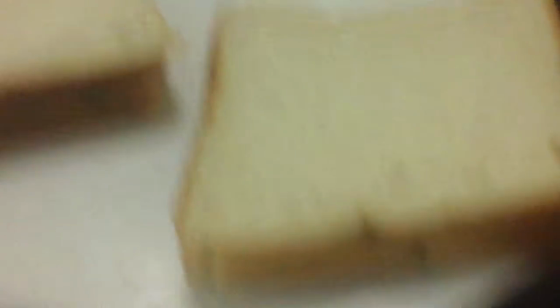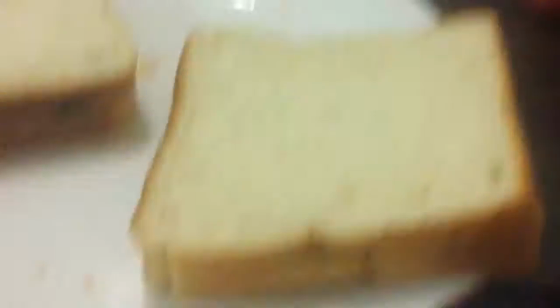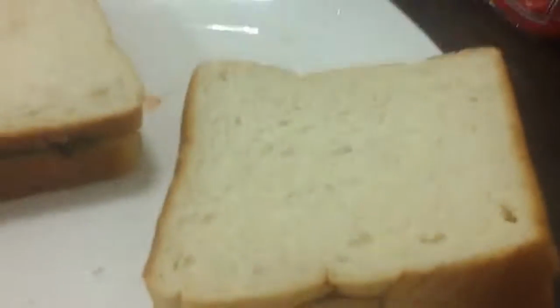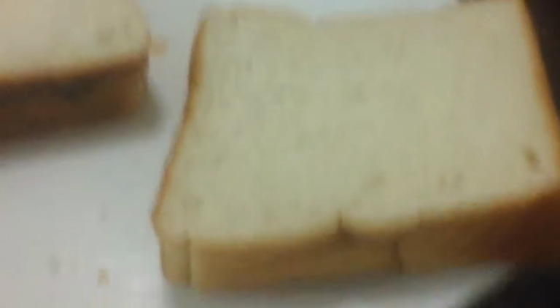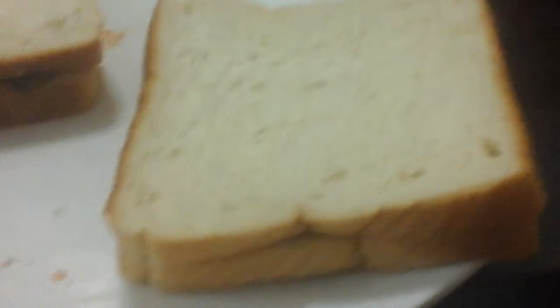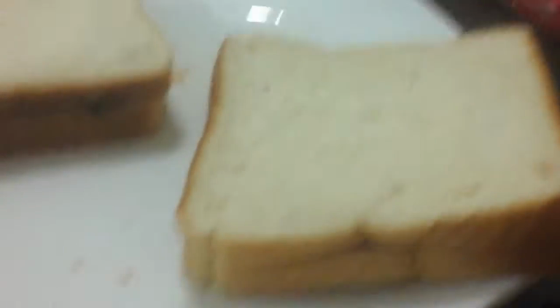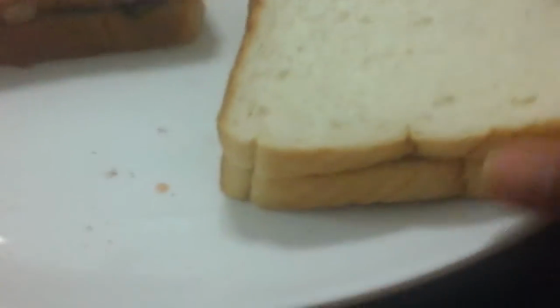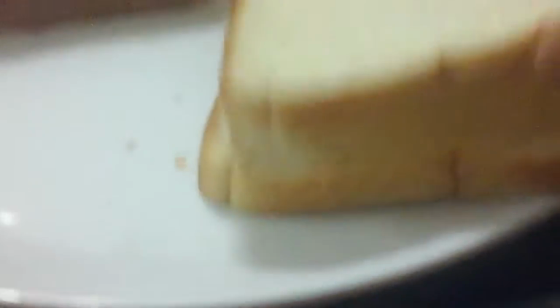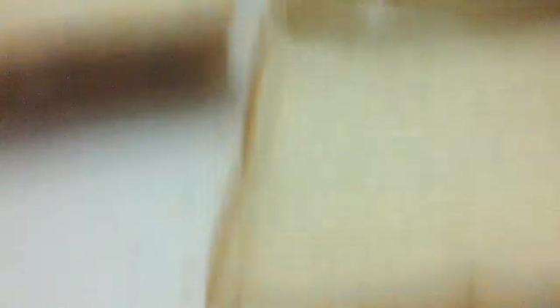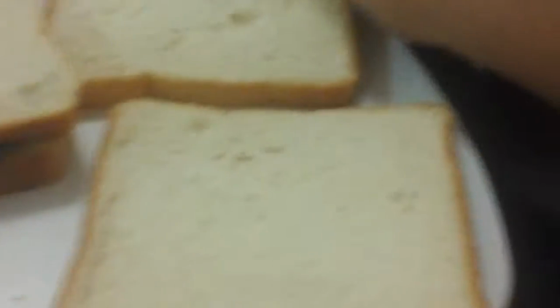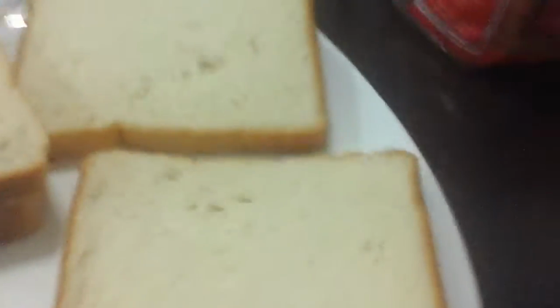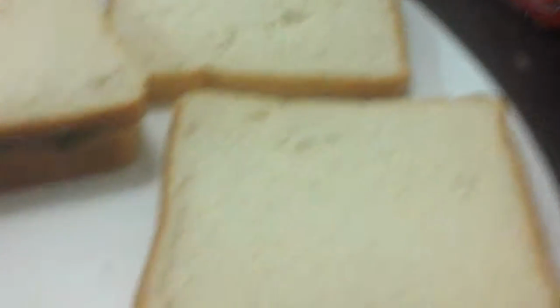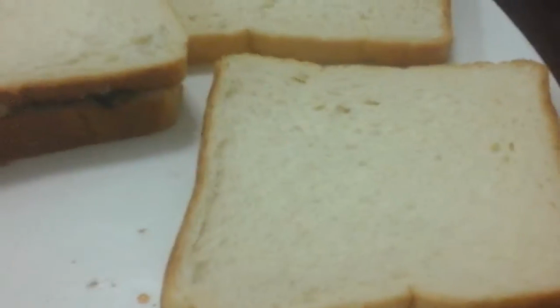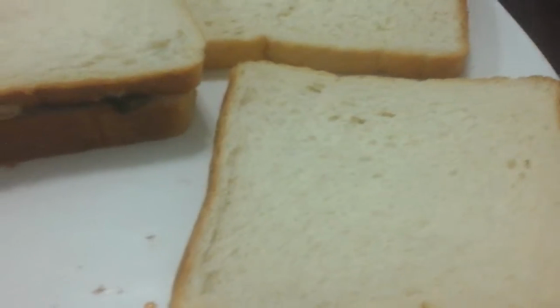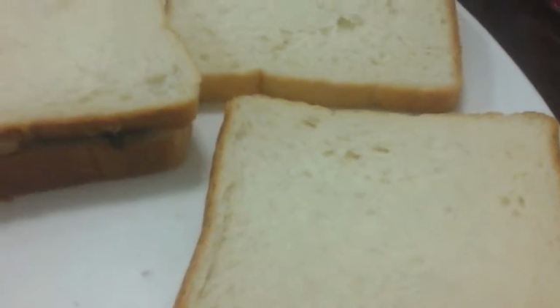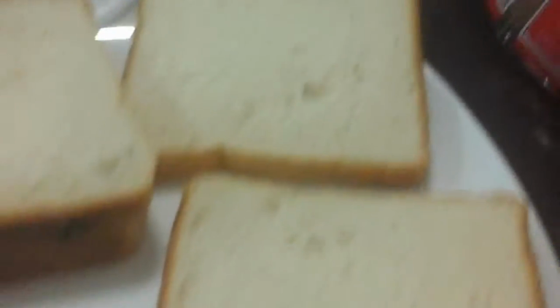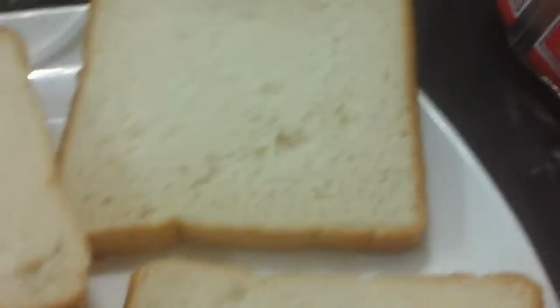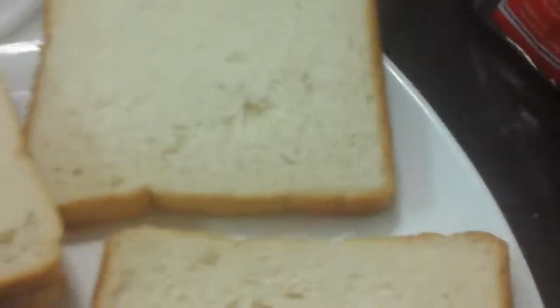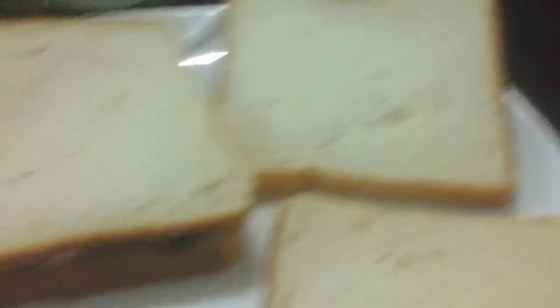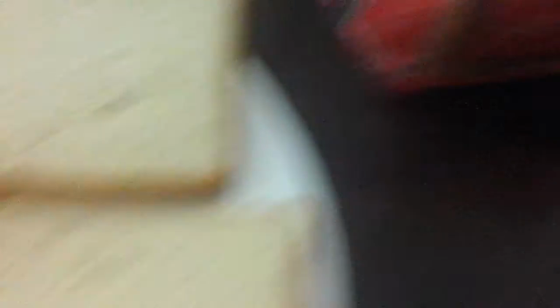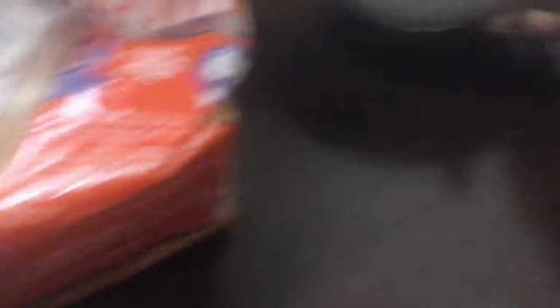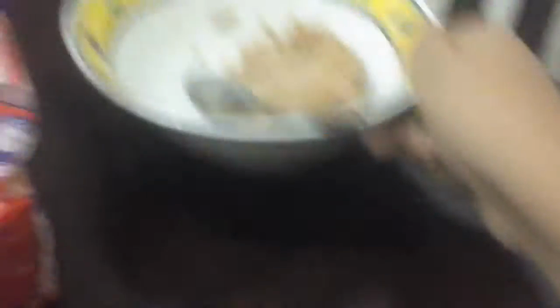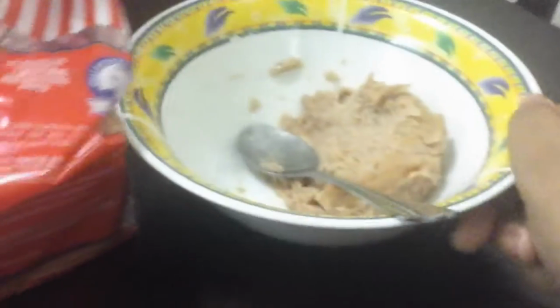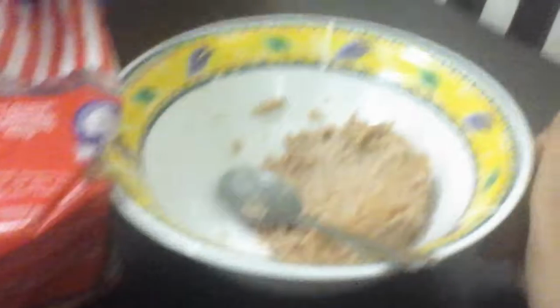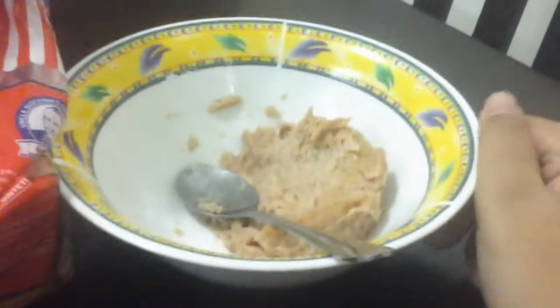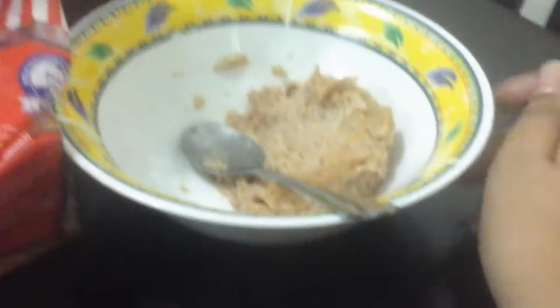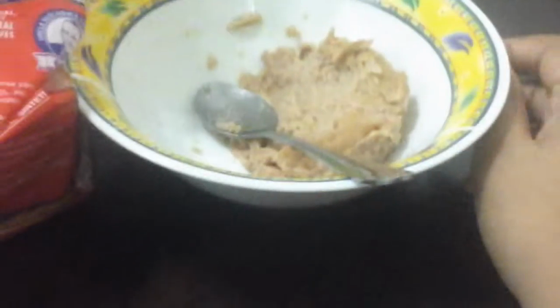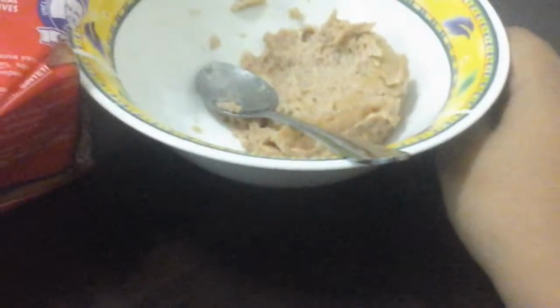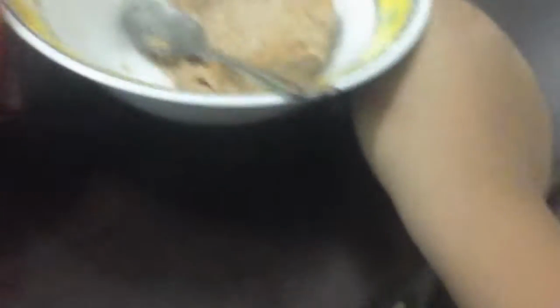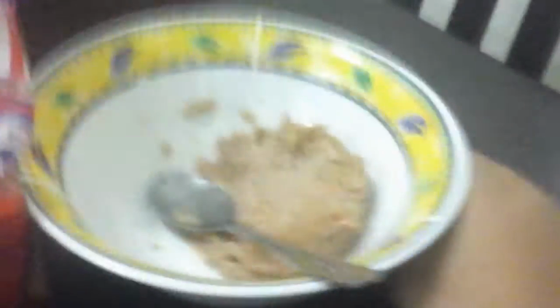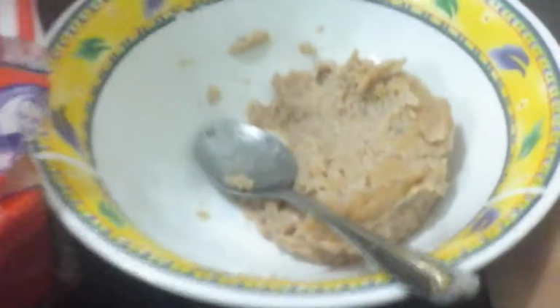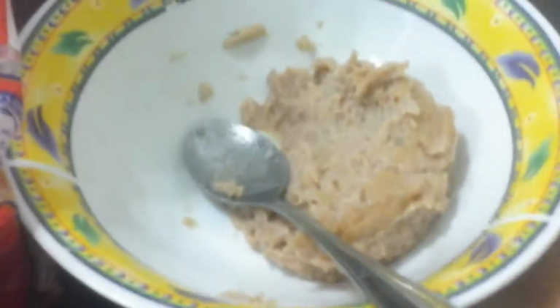First you need two pieces of bread. Take the other one off and this is where we start putting our tuna together. Make sure you use tuna mayonnaise from Iron Bread — these are popular.